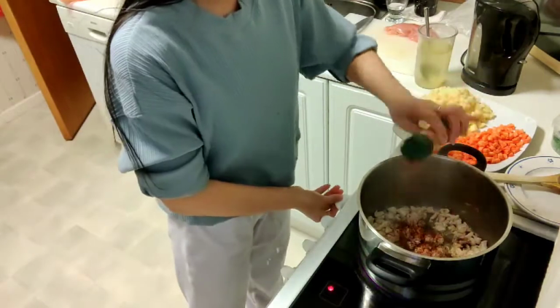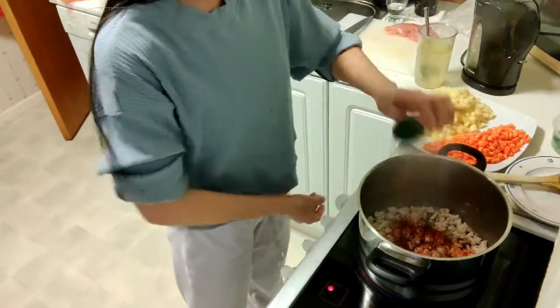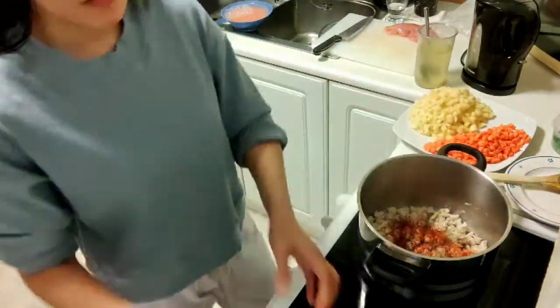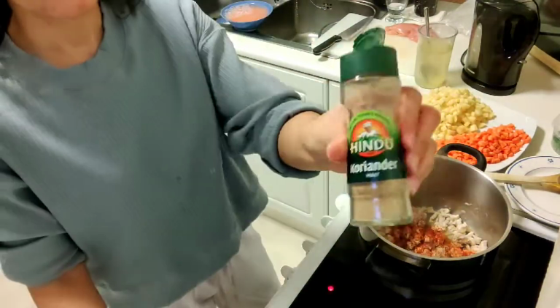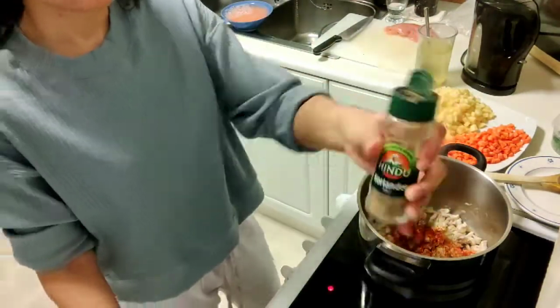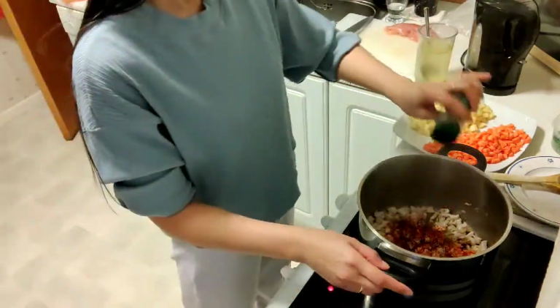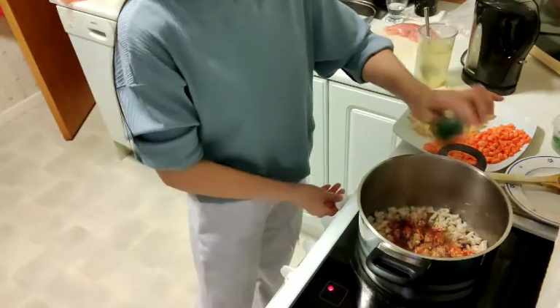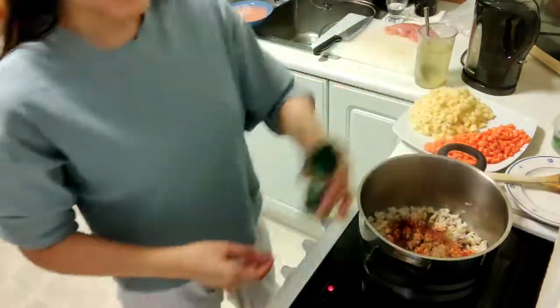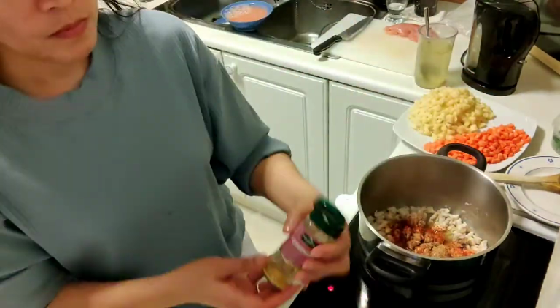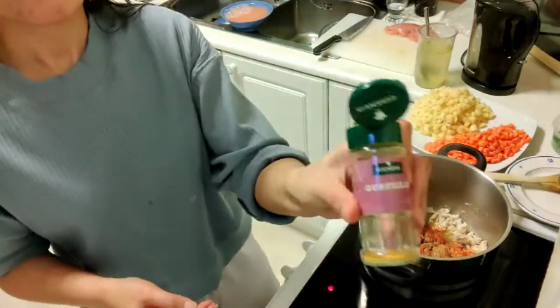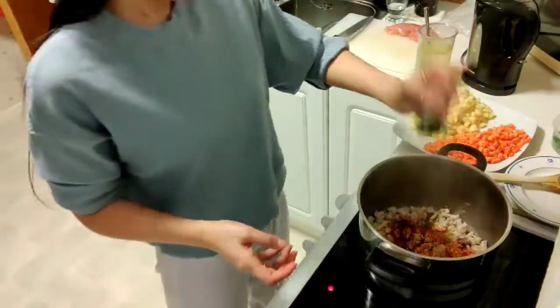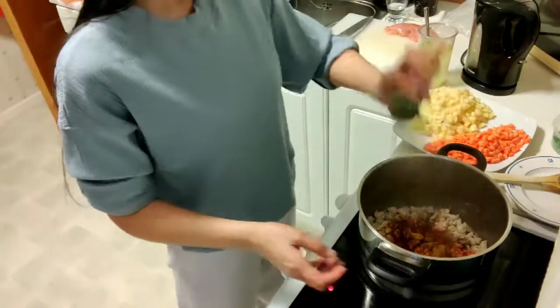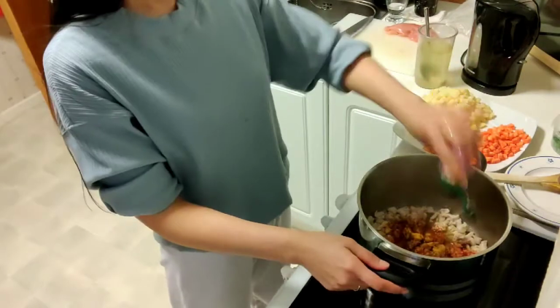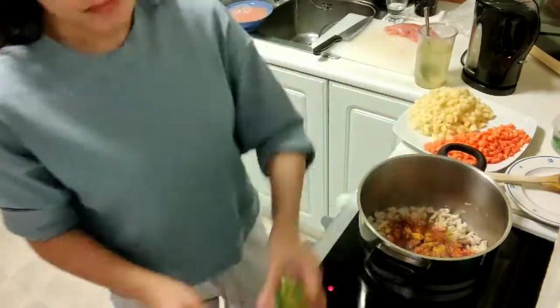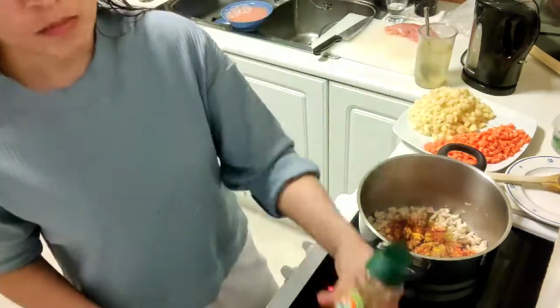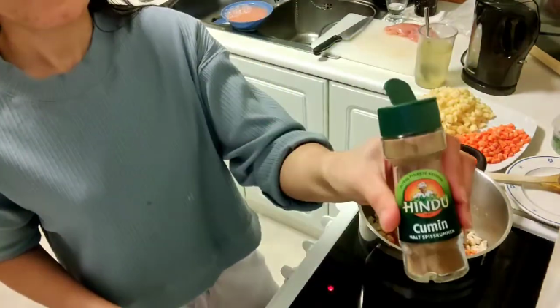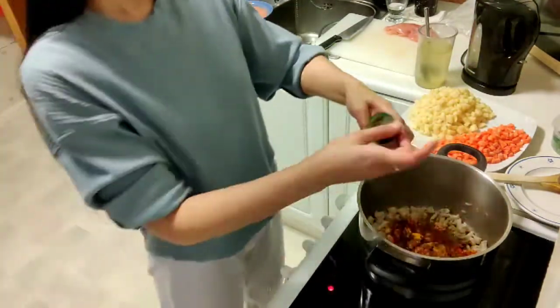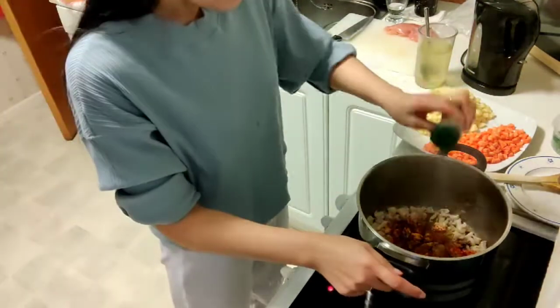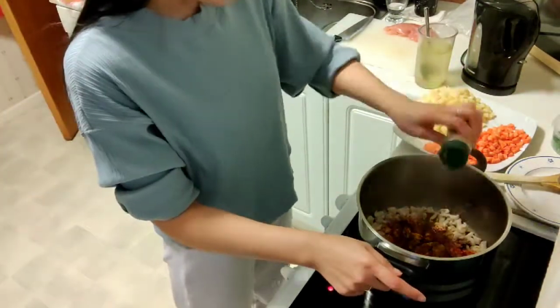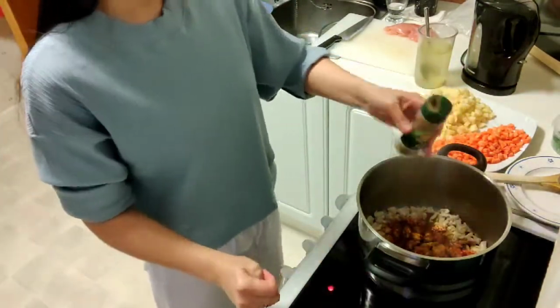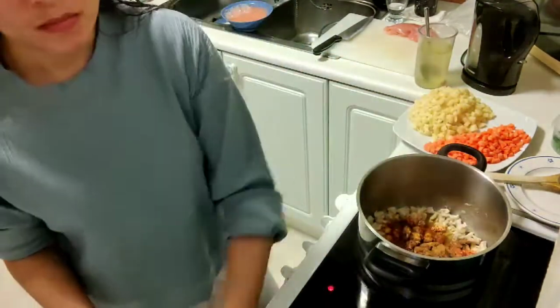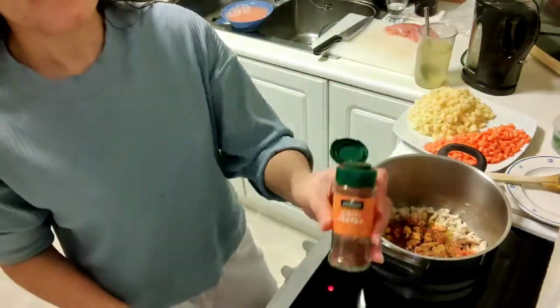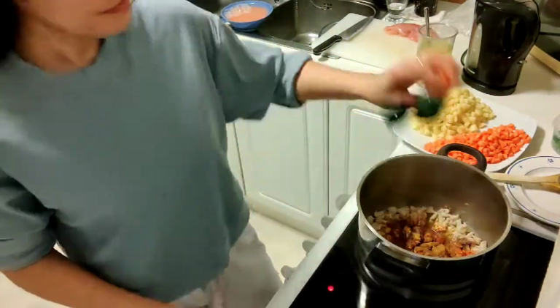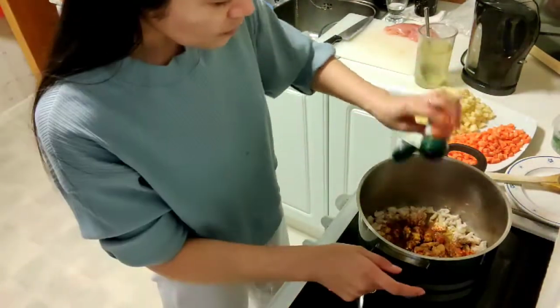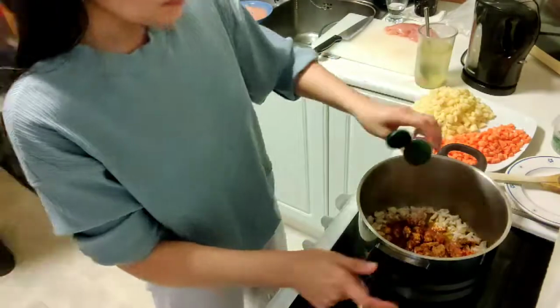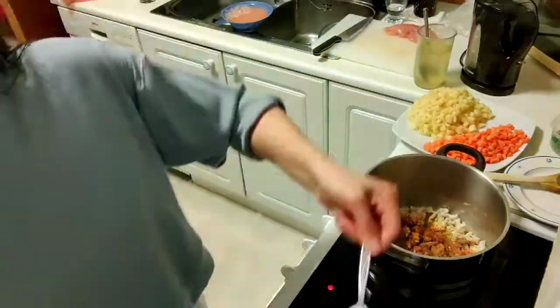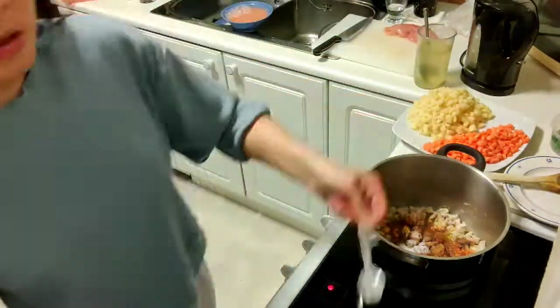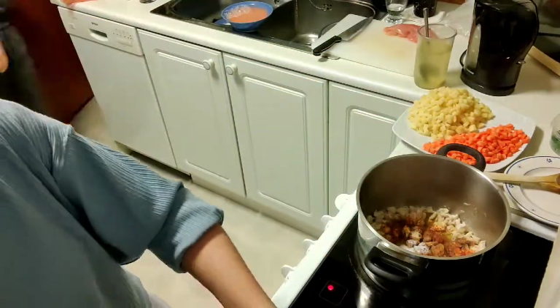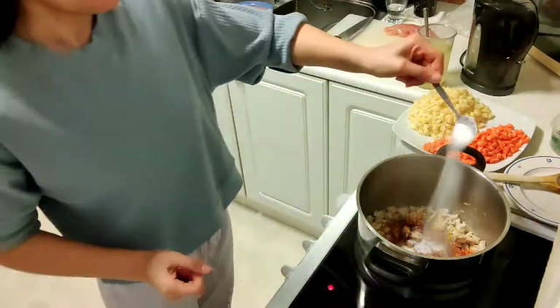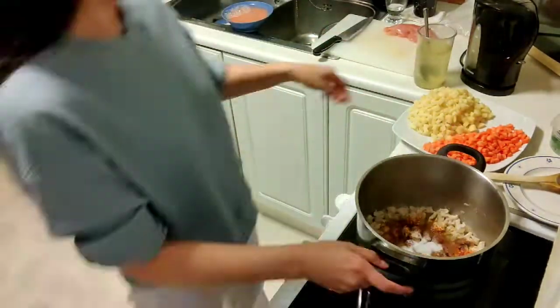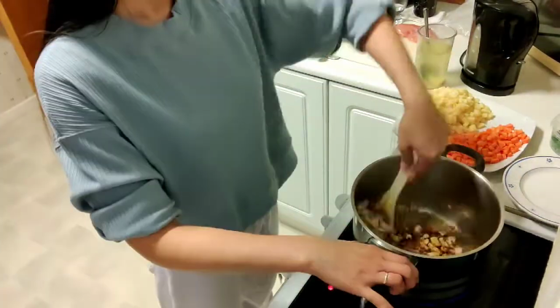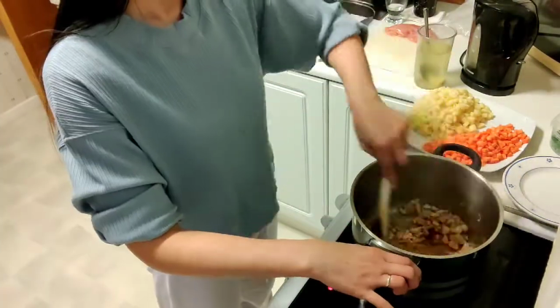Paprika, coriander powder, curcumin powder, and cumin powder. And then chili — kaunti lang po guys, kasi spicy yan. (Just a little, guys, because it's spicy.)